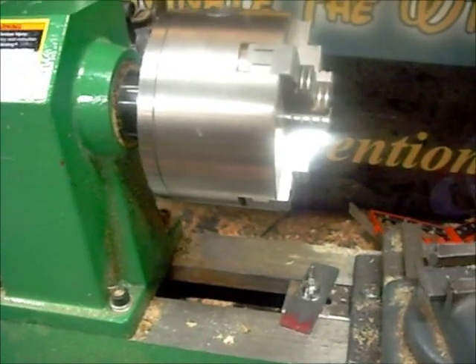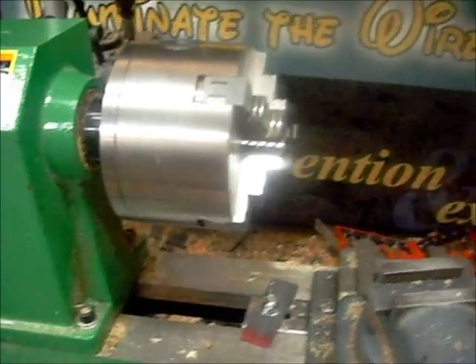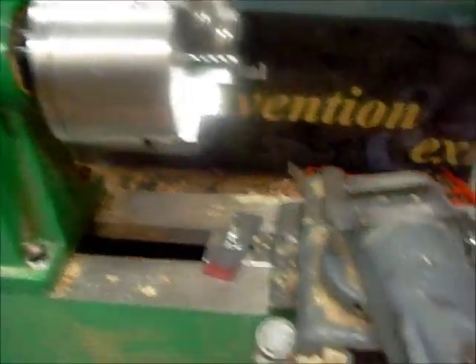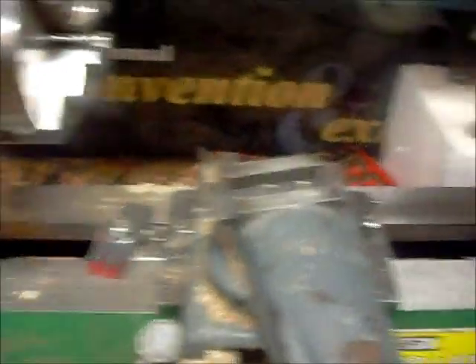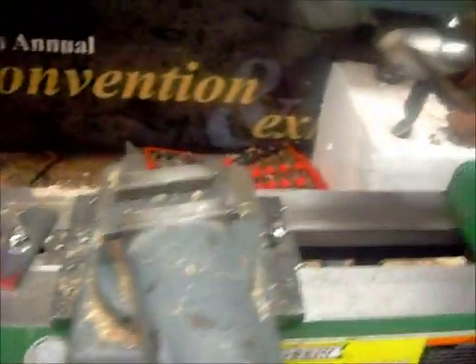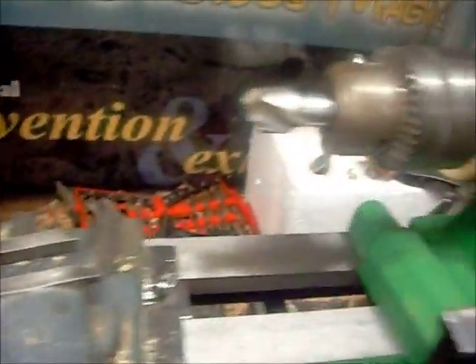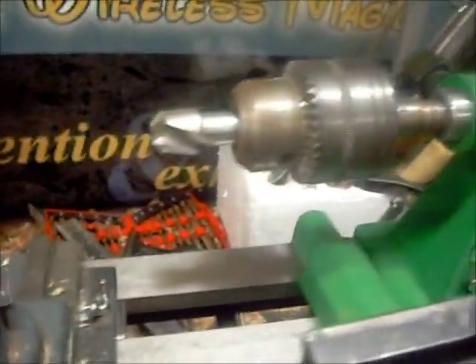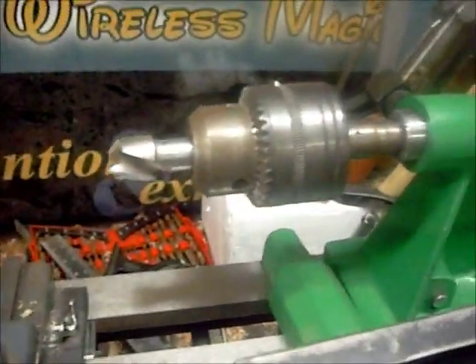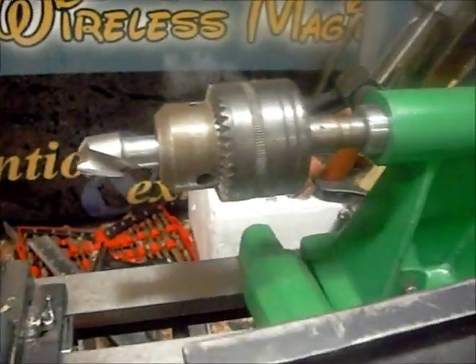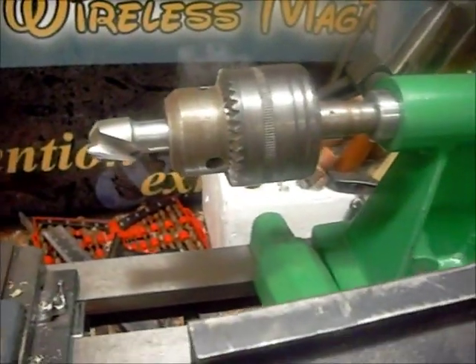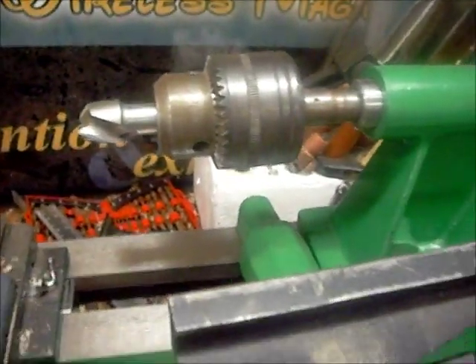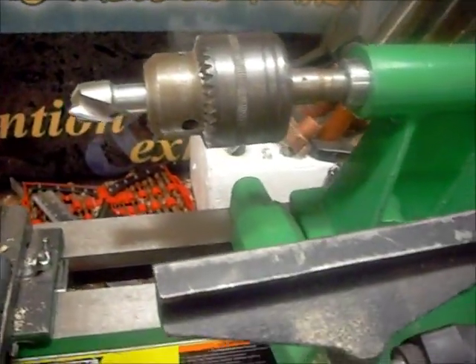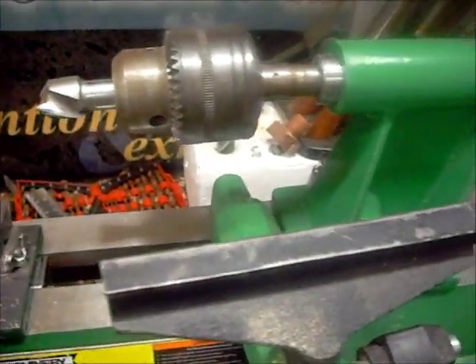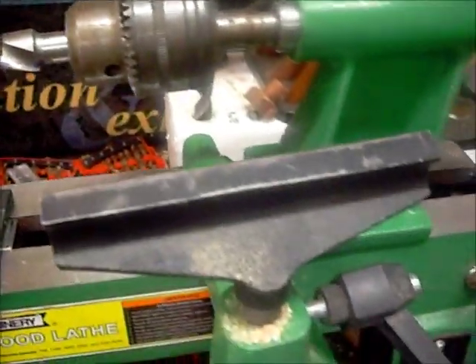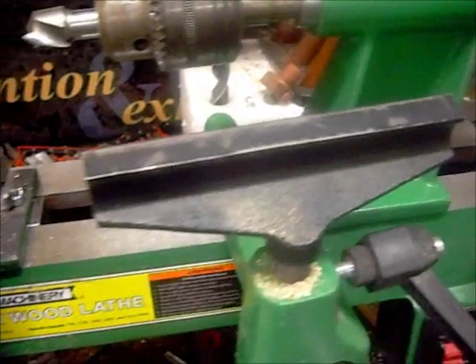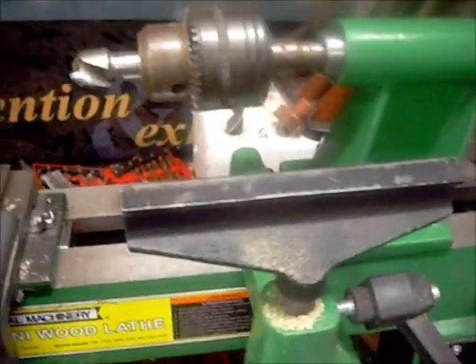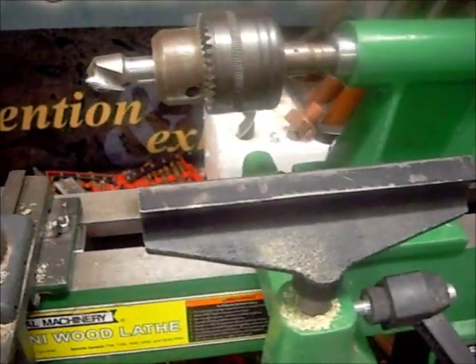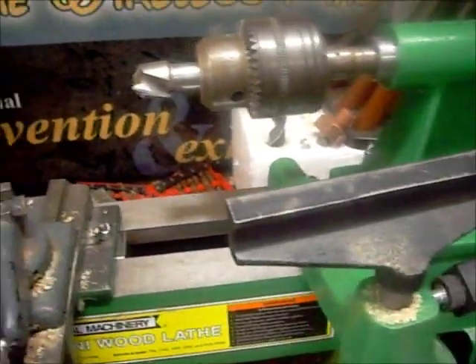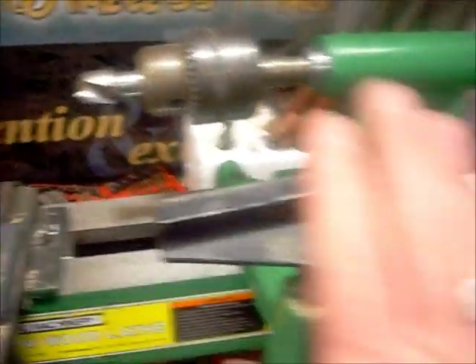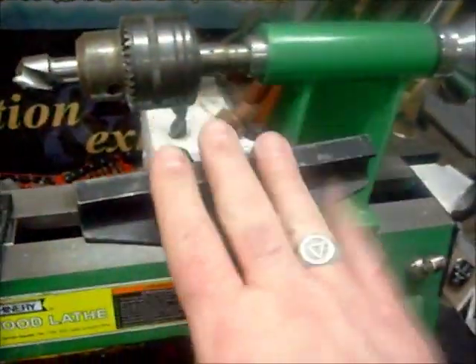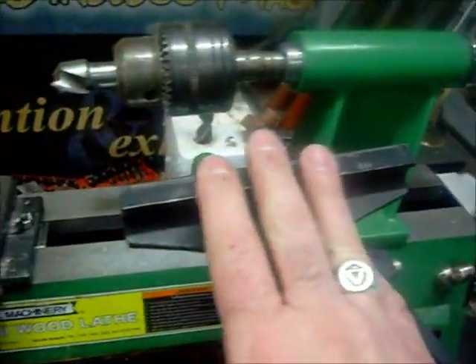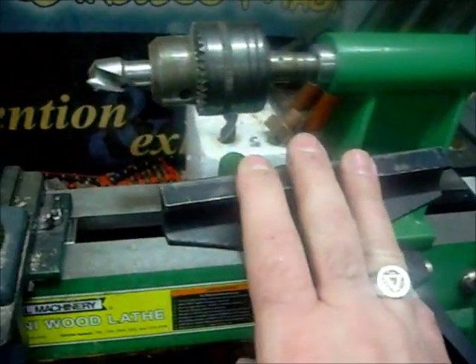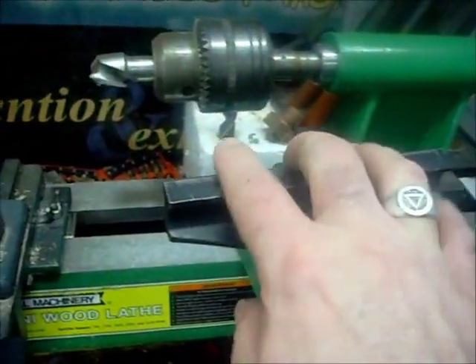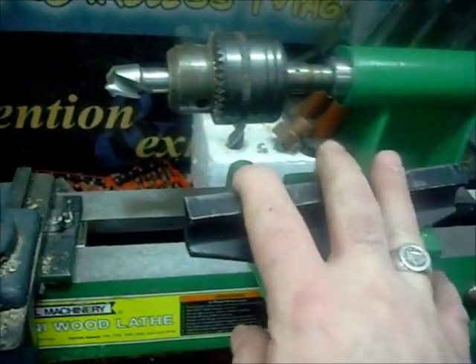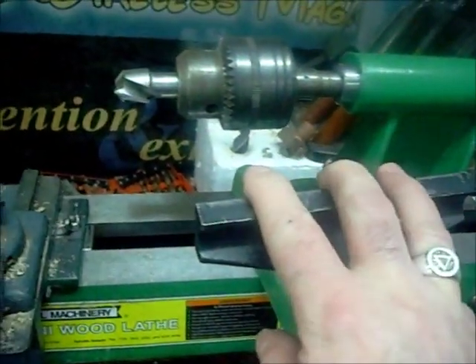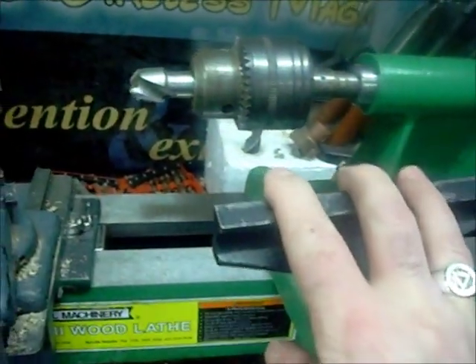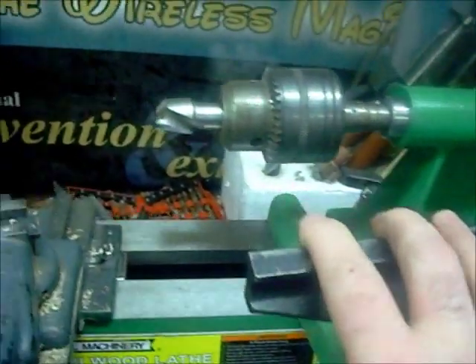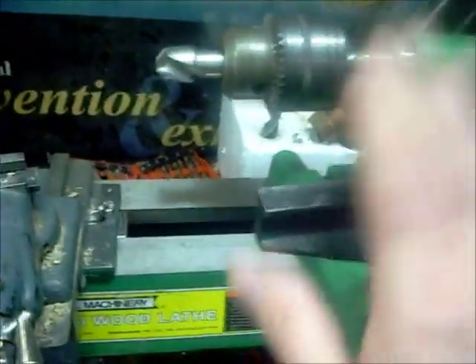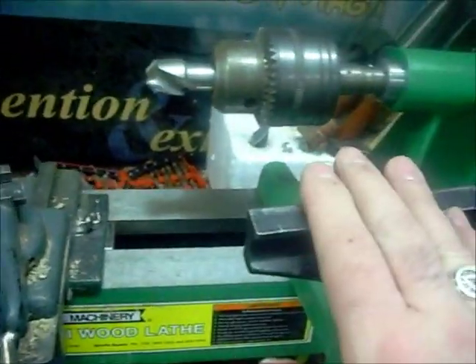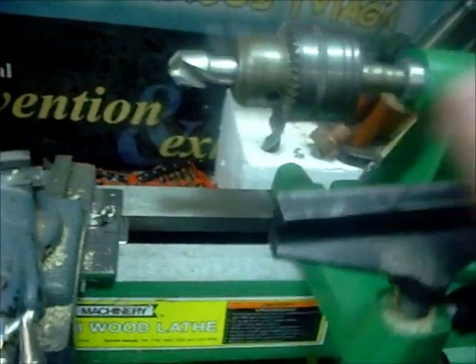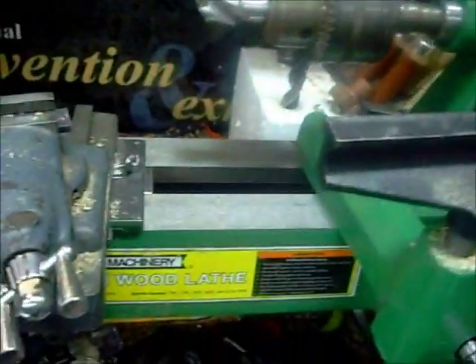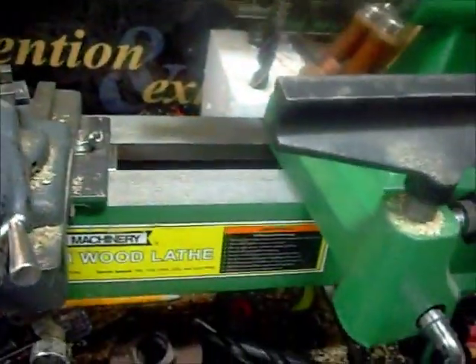If you watched my last video, you can see this is the setup I've done. I hardly ever use this — I could even pull this off. What I do use is my tailstock.